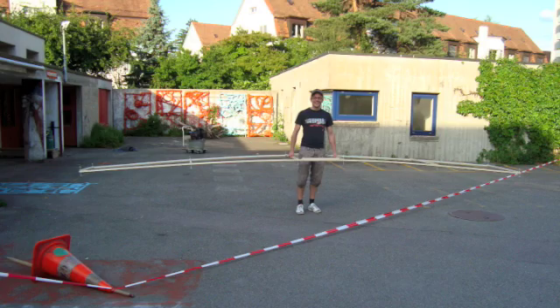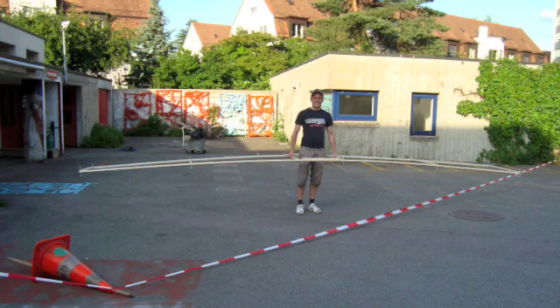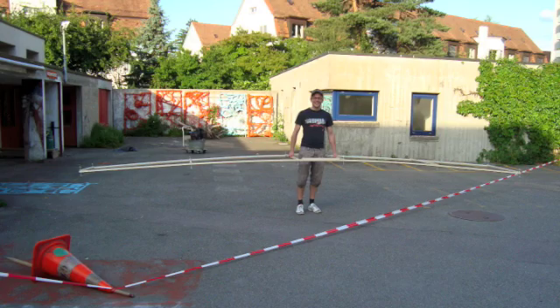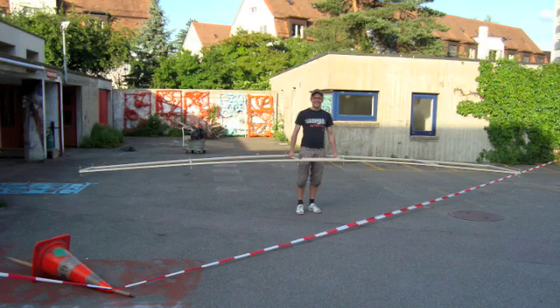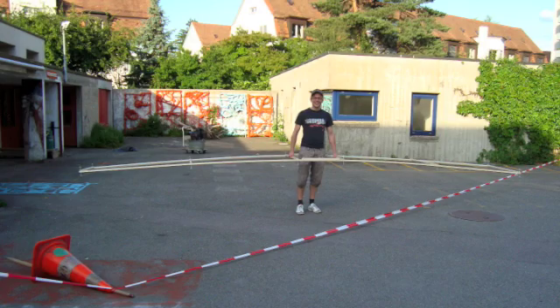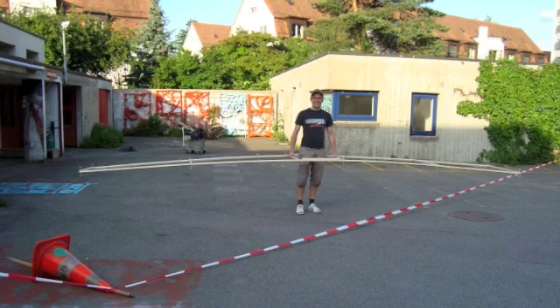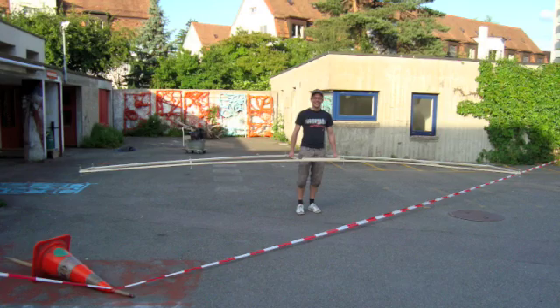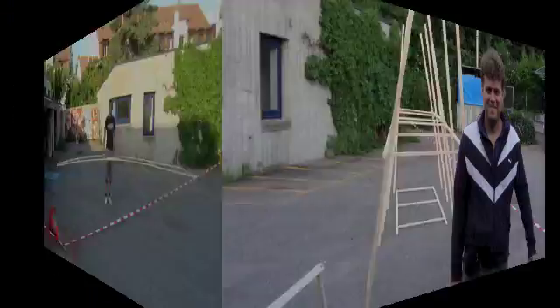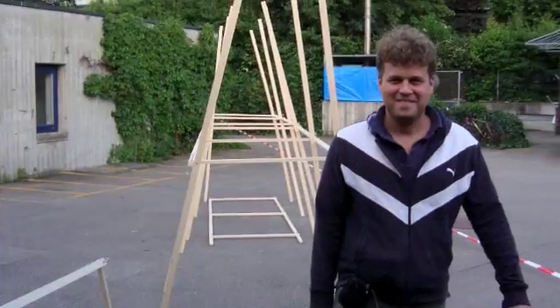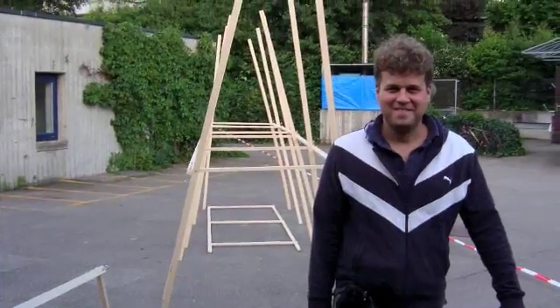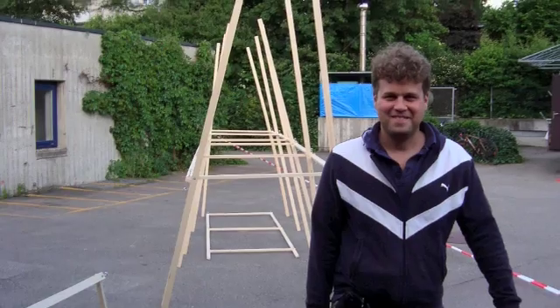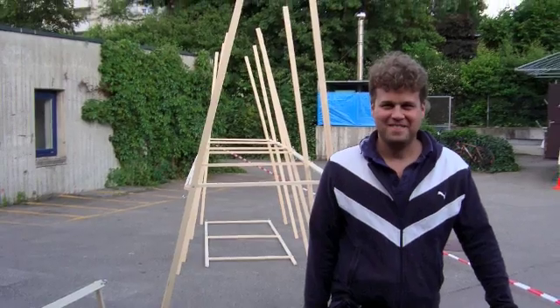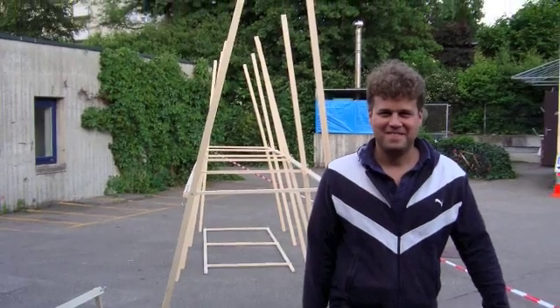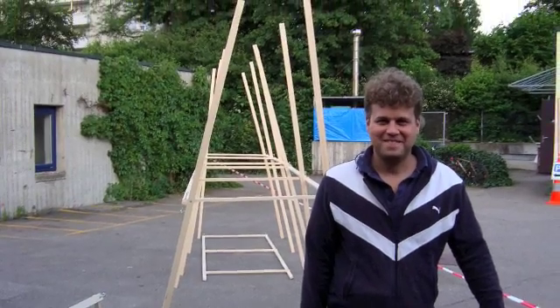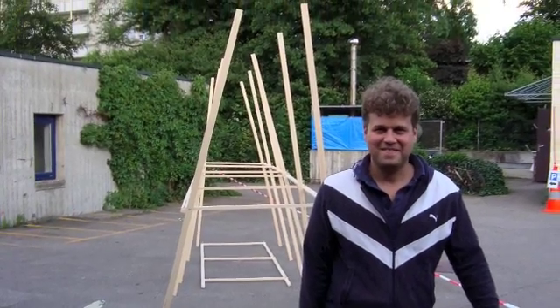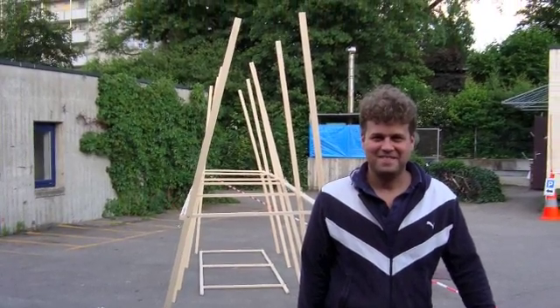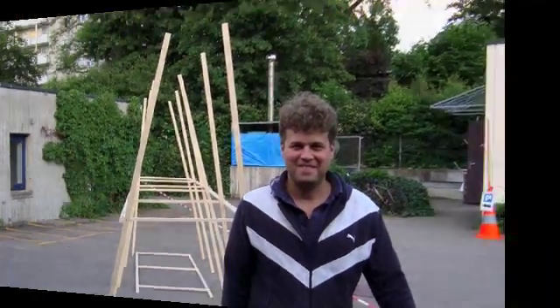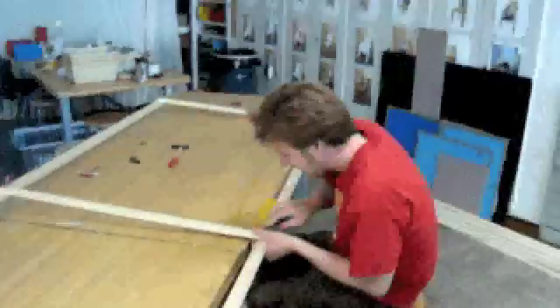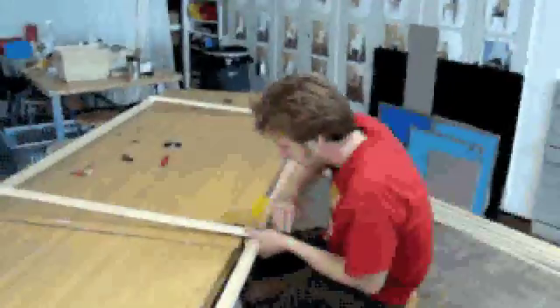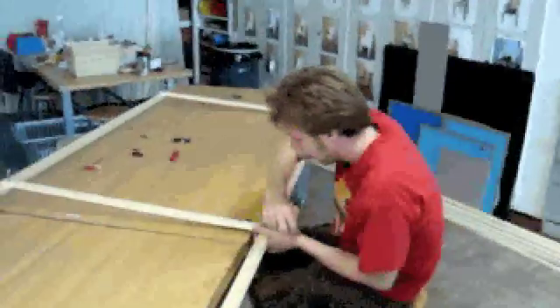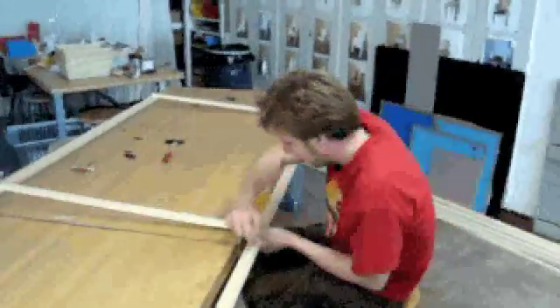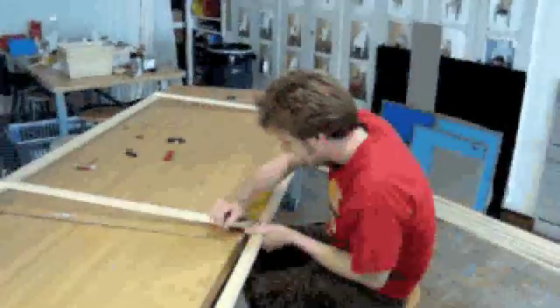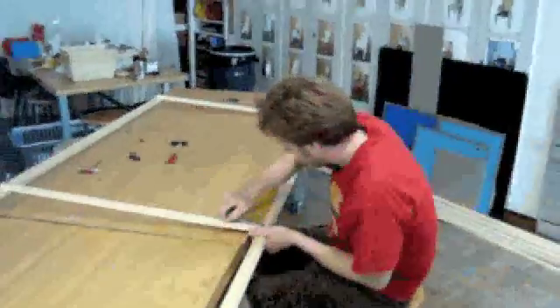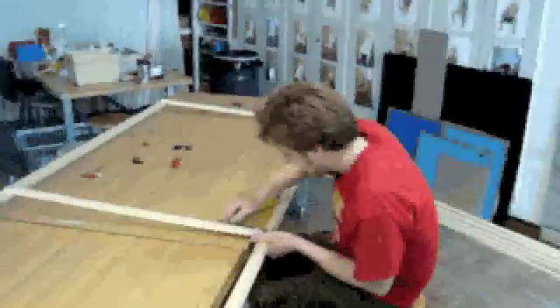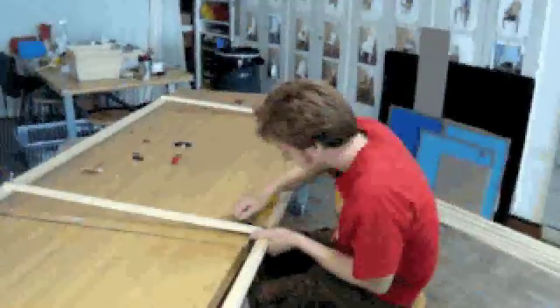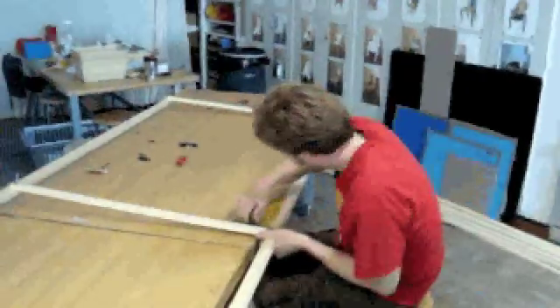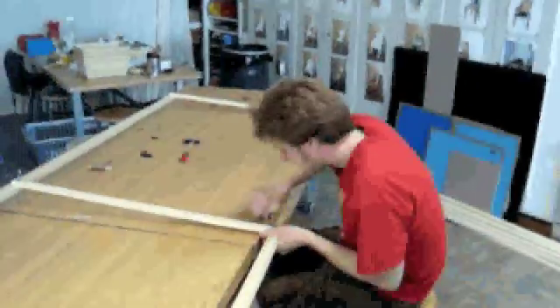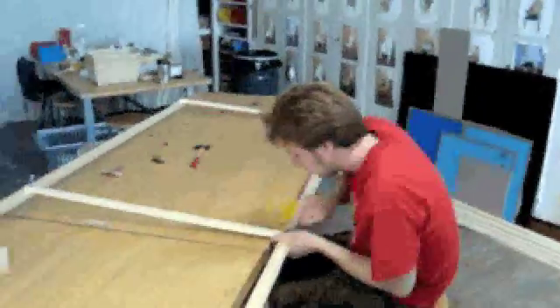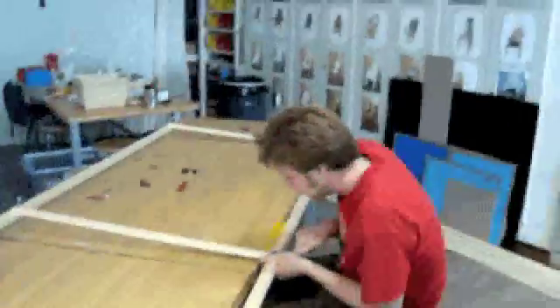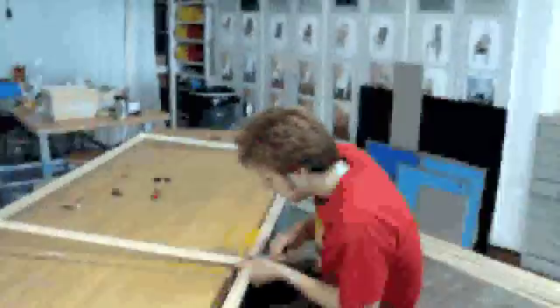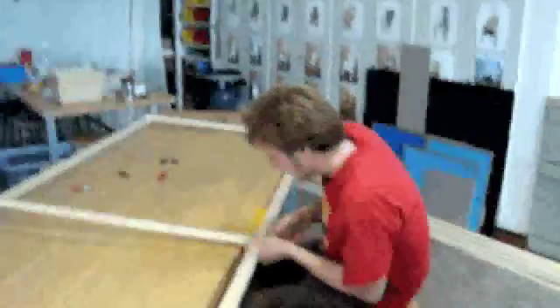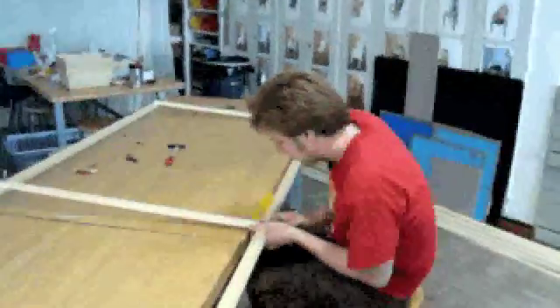This is my buddy Toby — he was working on it with us two times now — holding one of the wings. This is my buddy Morgan in front of the wings being set up. This is me working on one of the wing joints last Thursday.